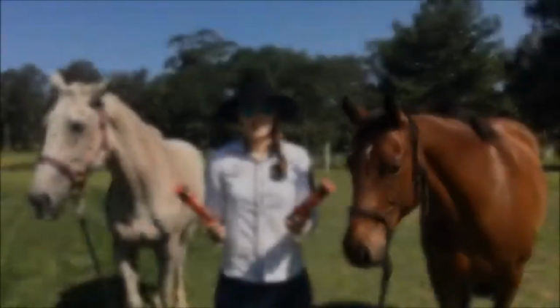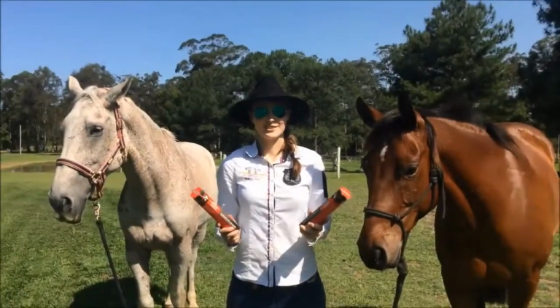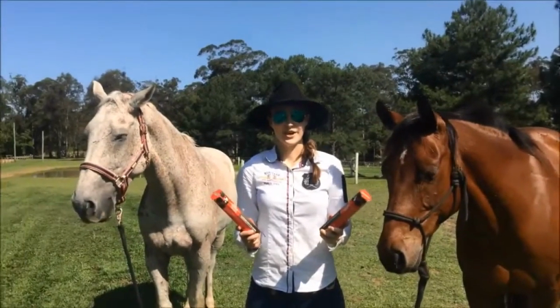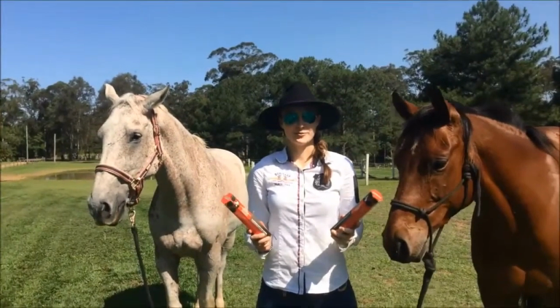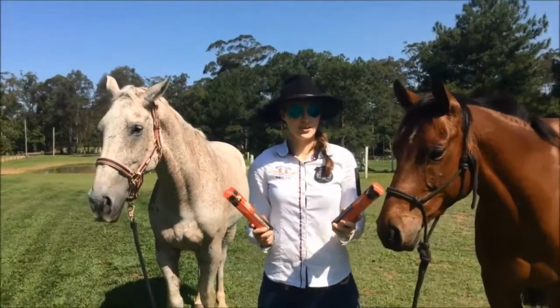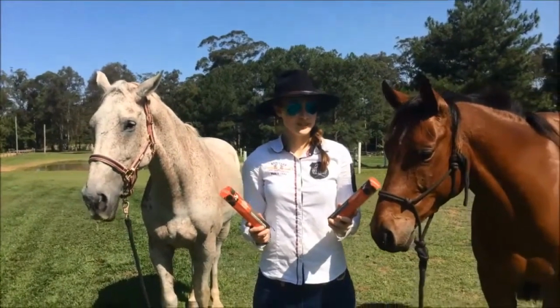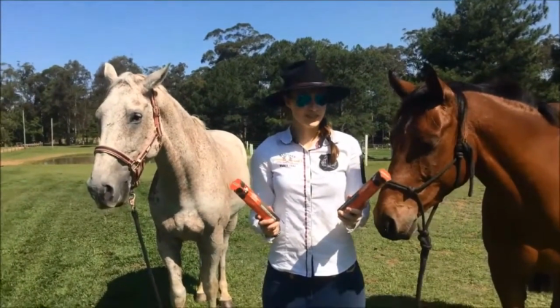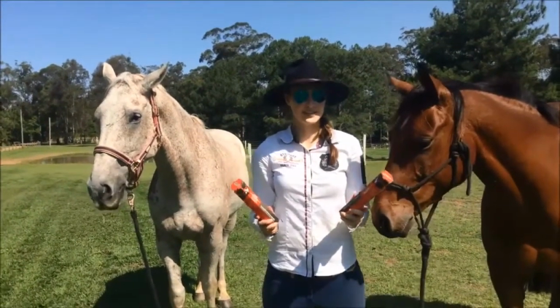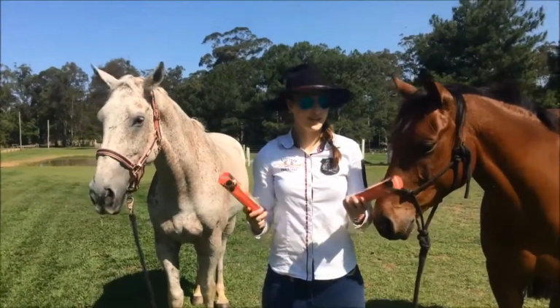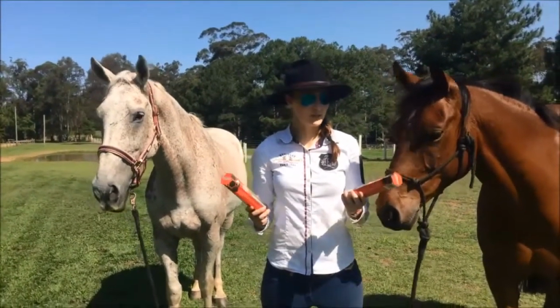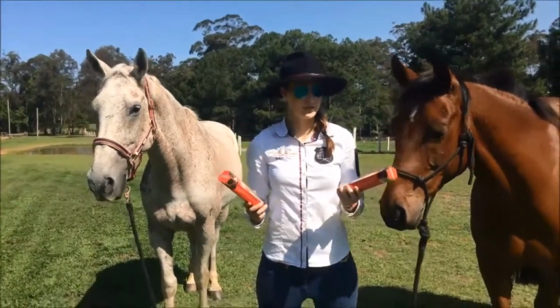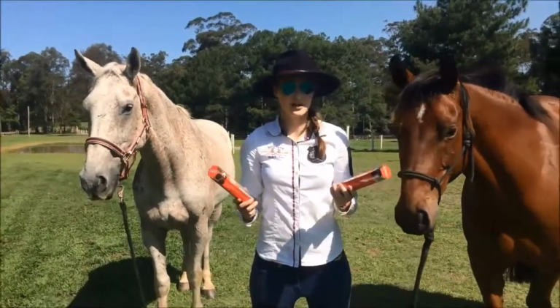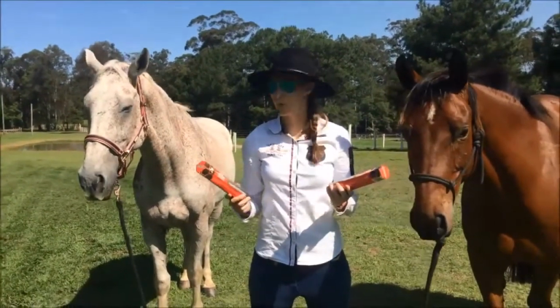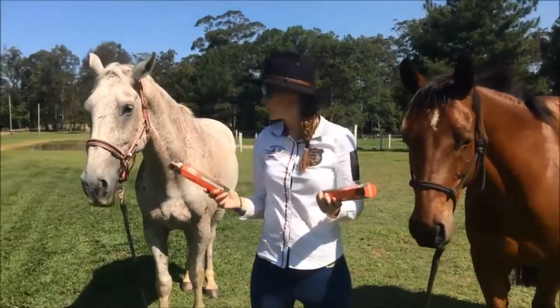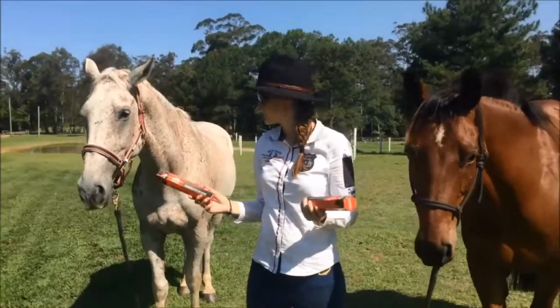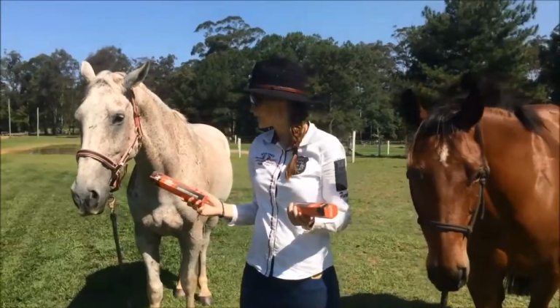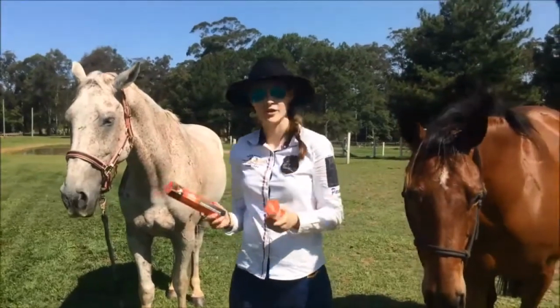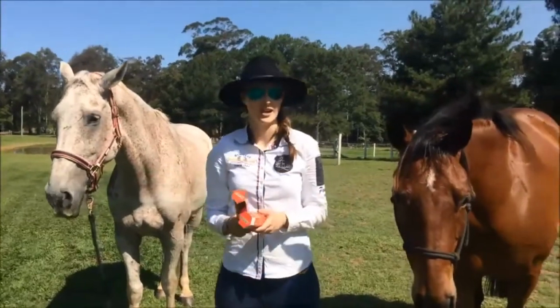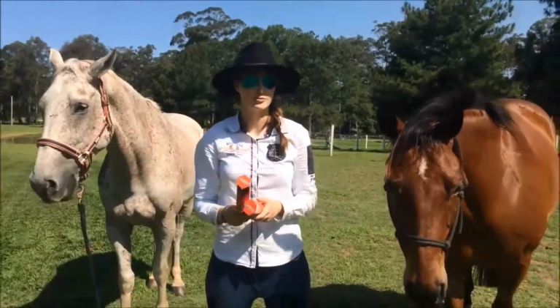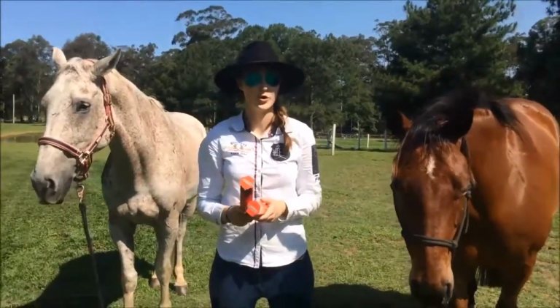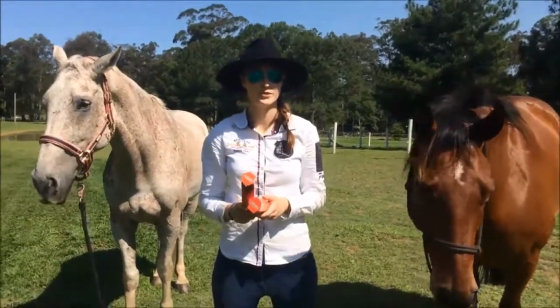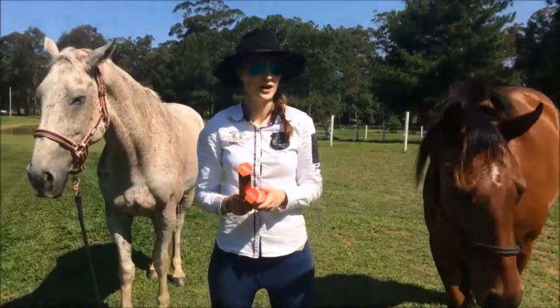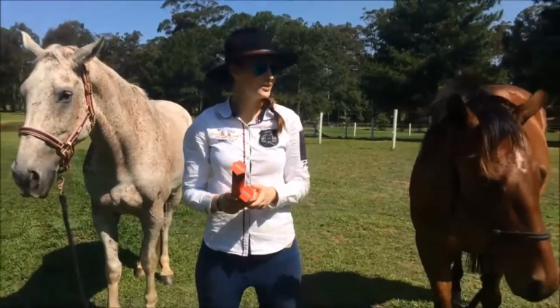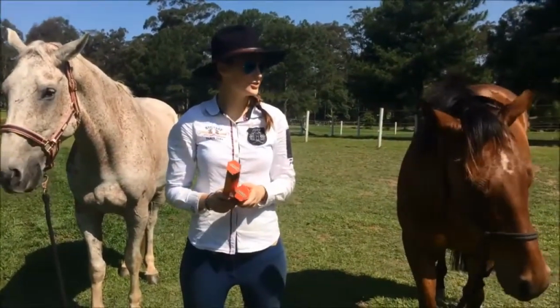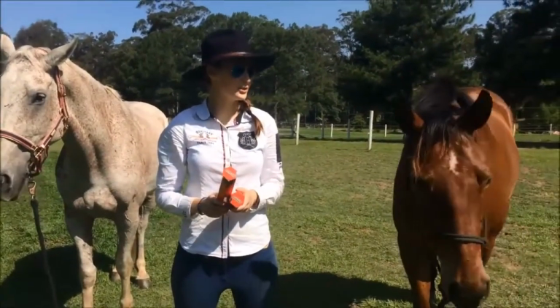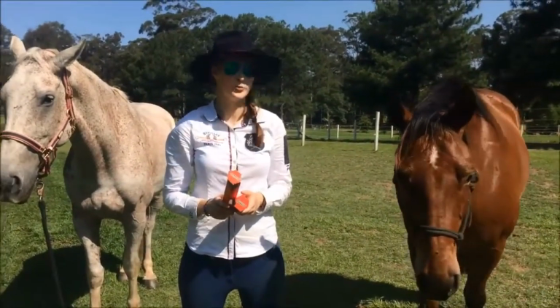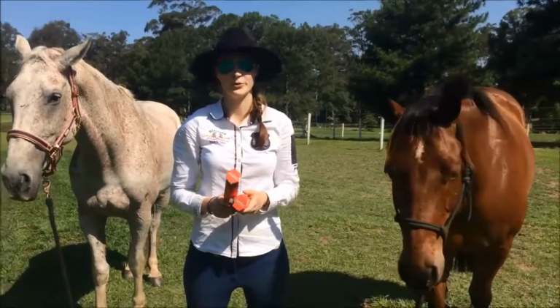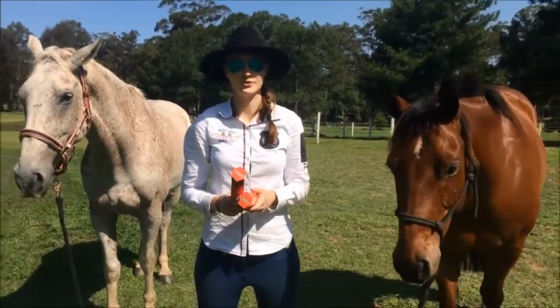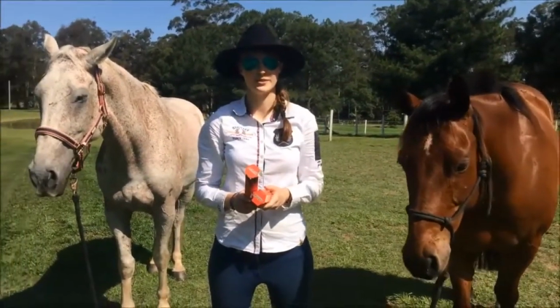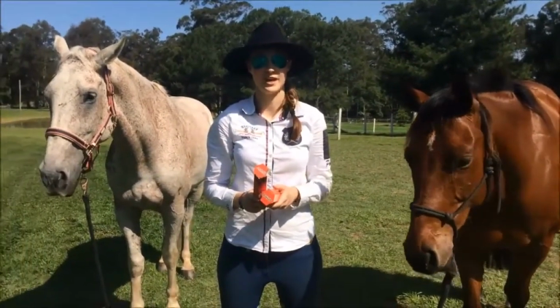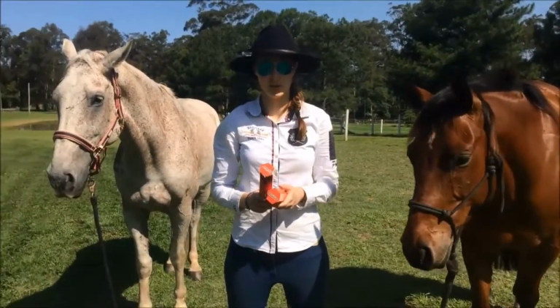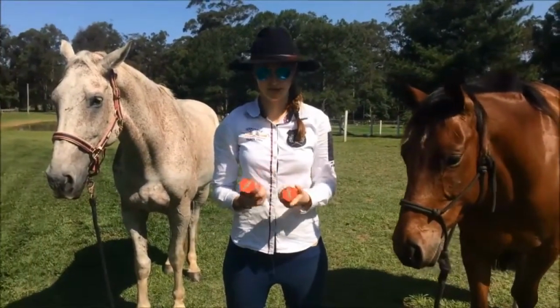G'day, this is Michaela from Shoelaces 13. Today I'm going to show you how to worm your horses. They both haven't been wormed in a while. You generally want to worm your horses every six to eight weeks.